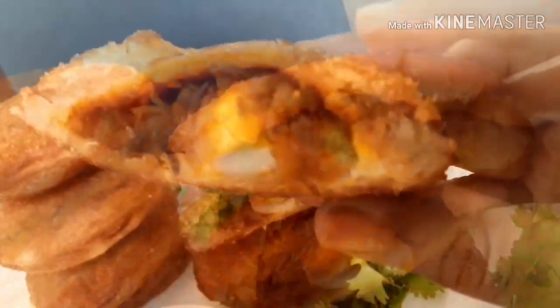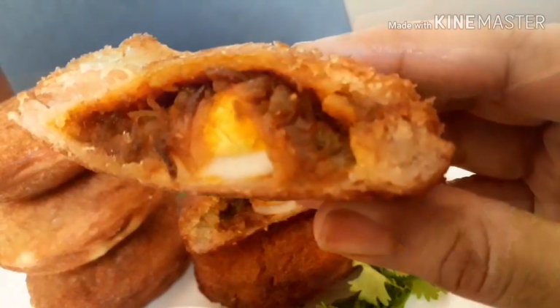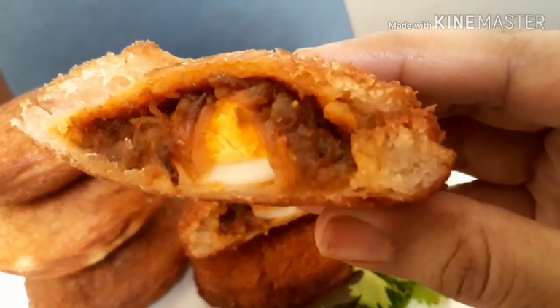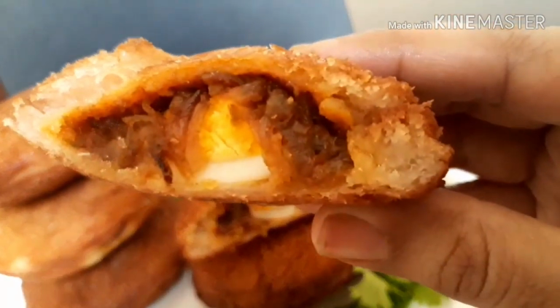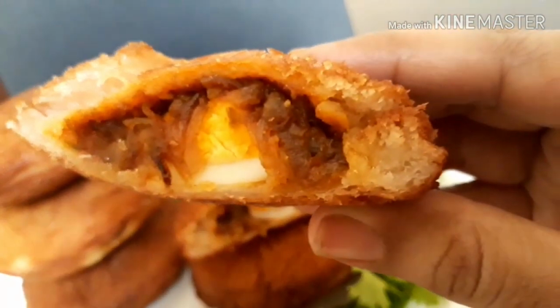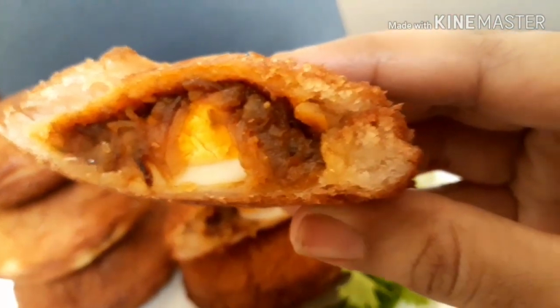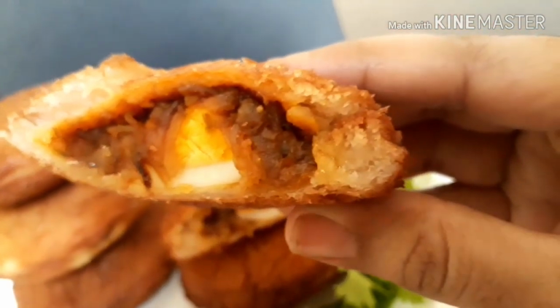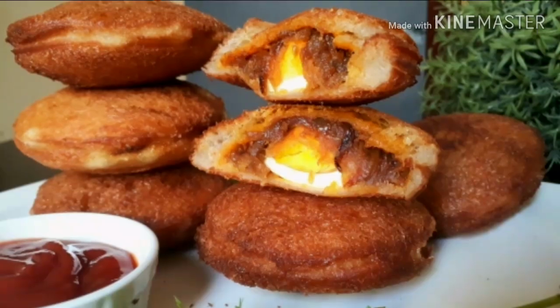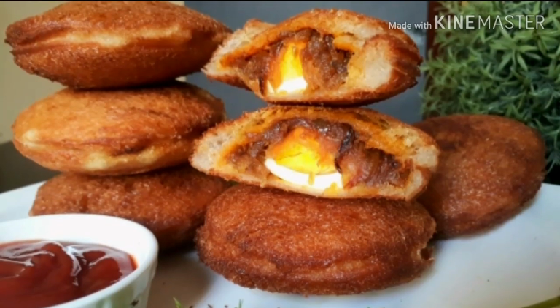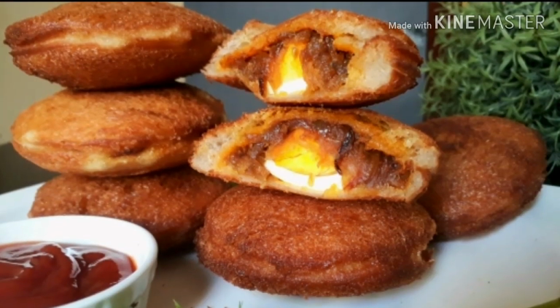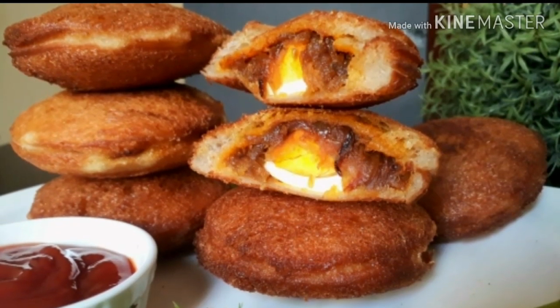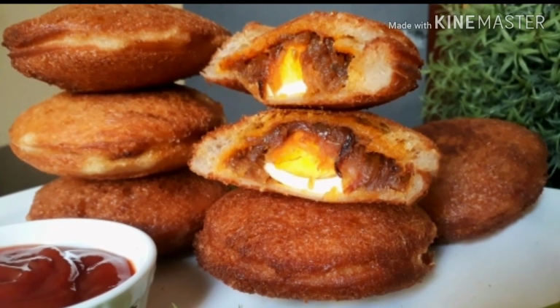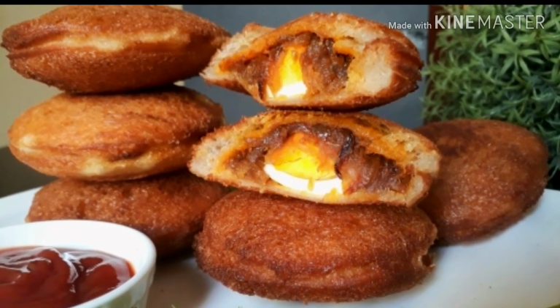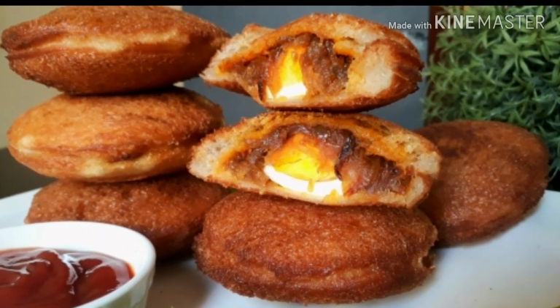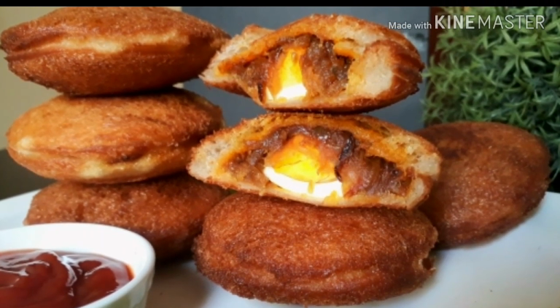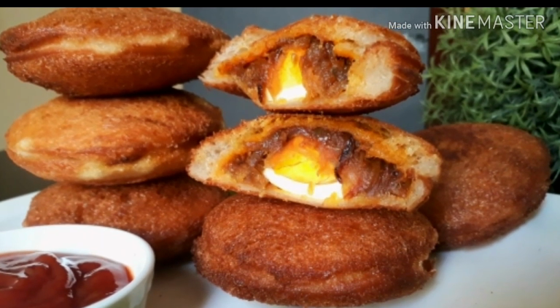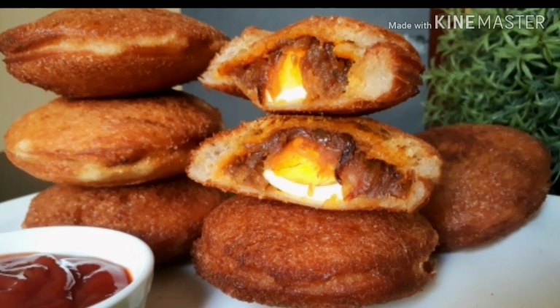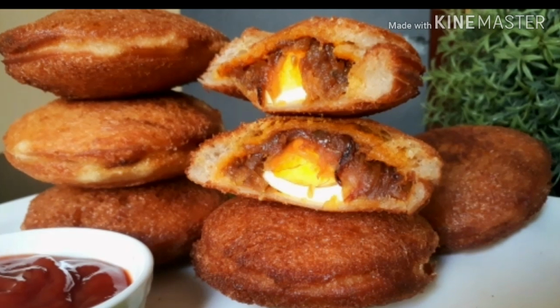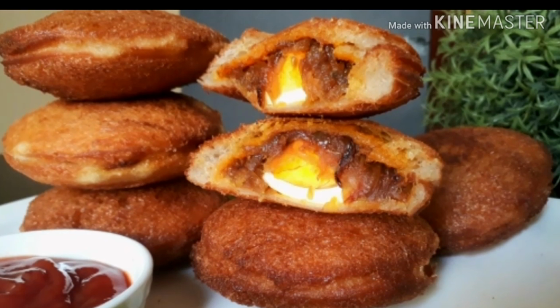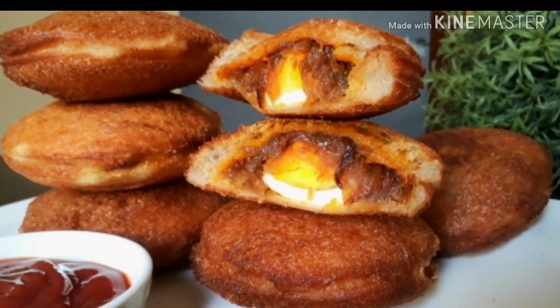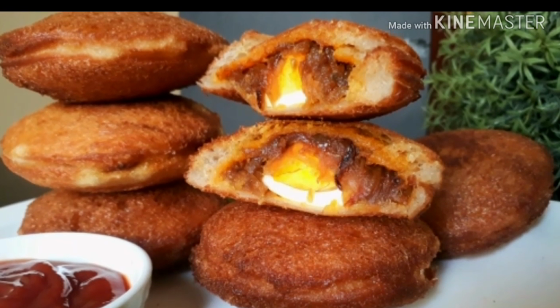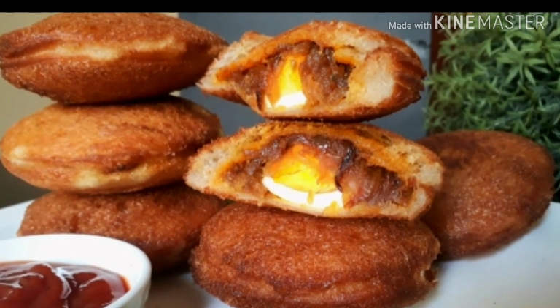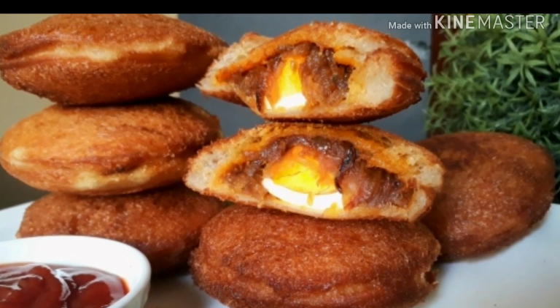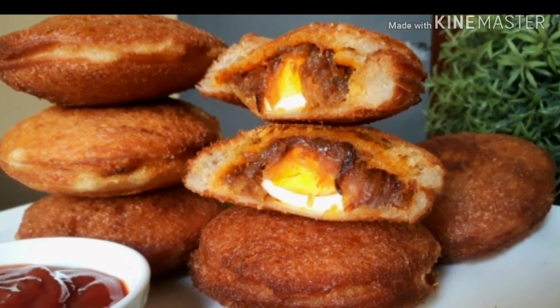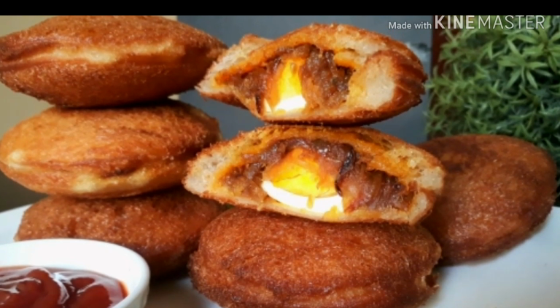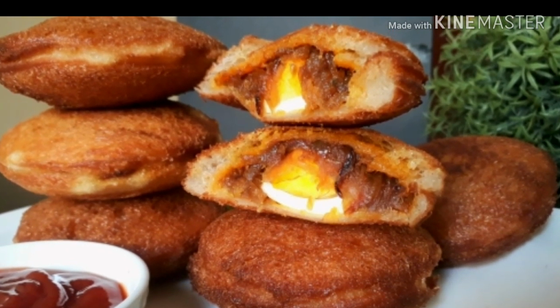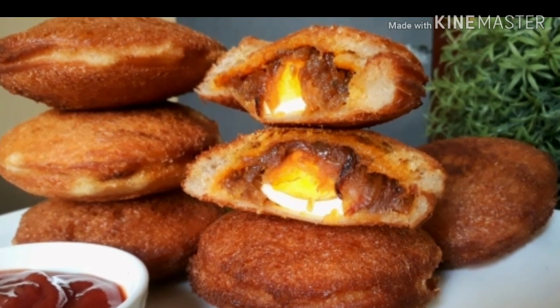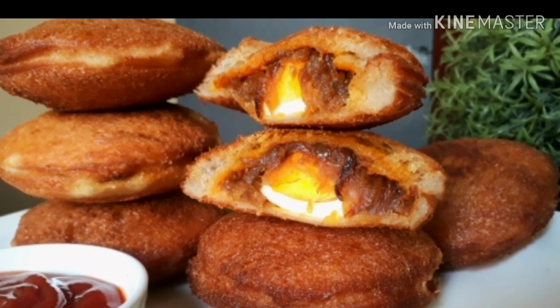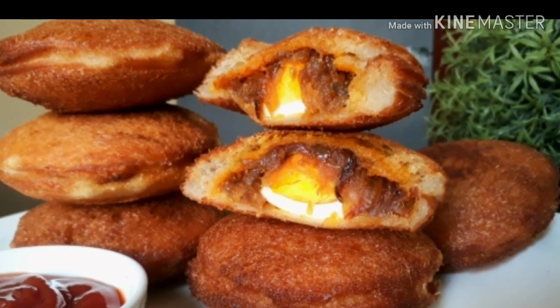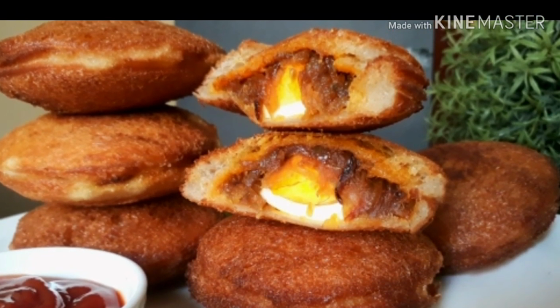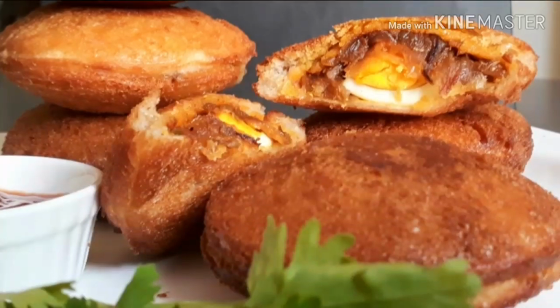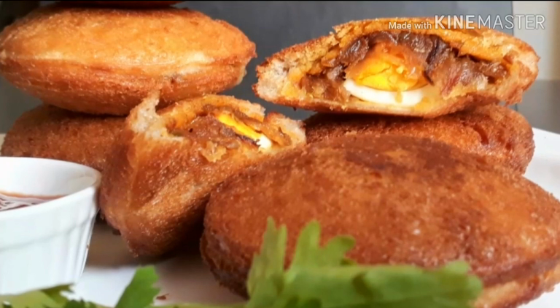I am going to make a snack. We are ready for this recipe.